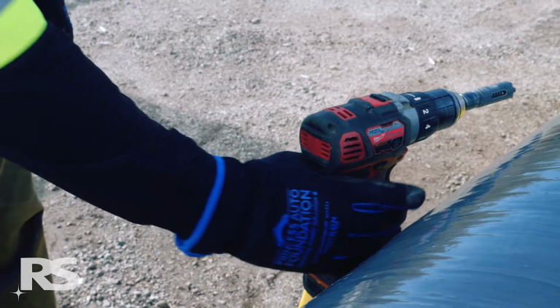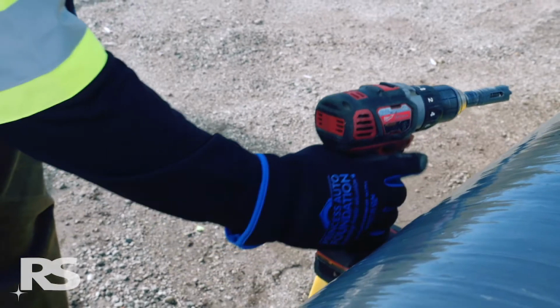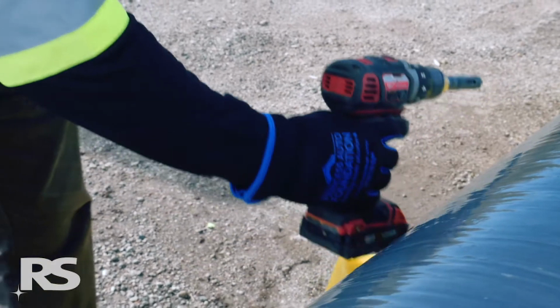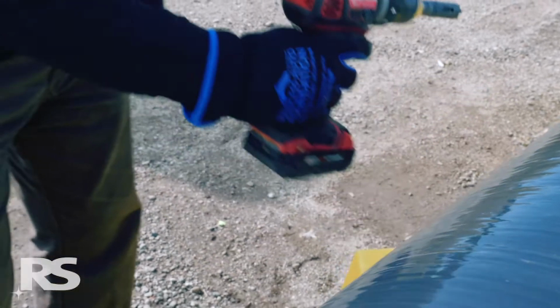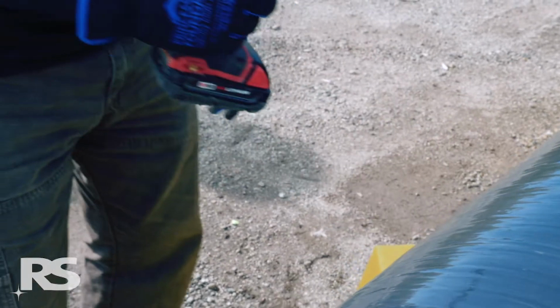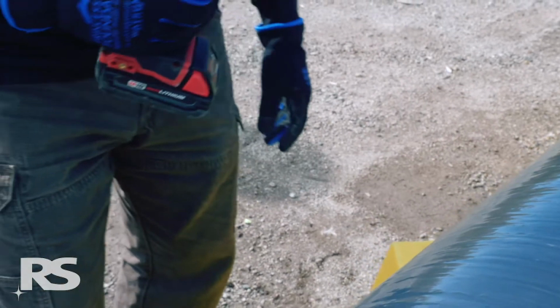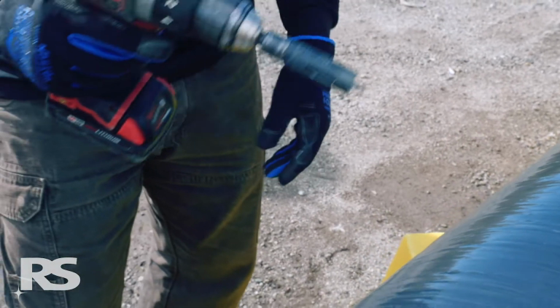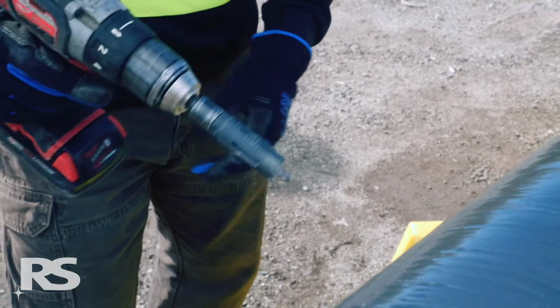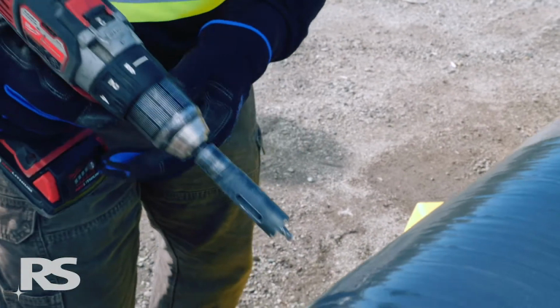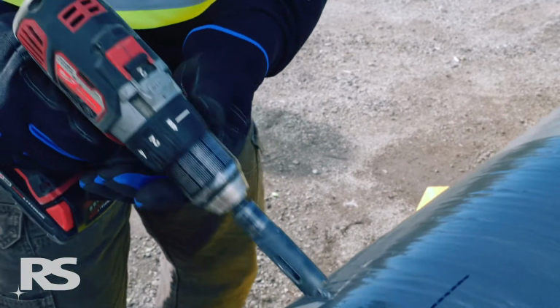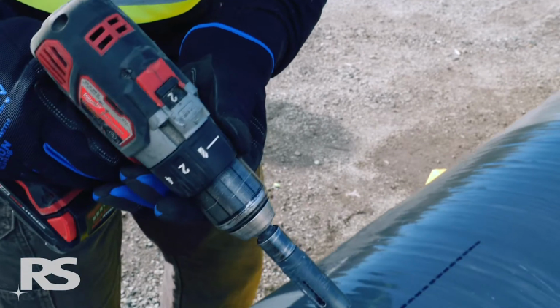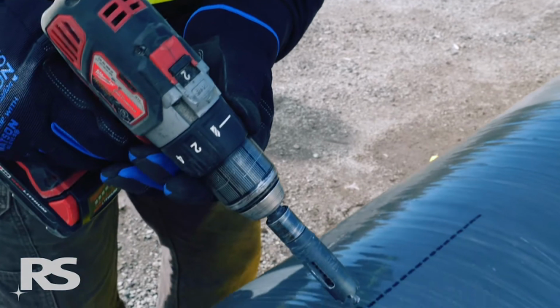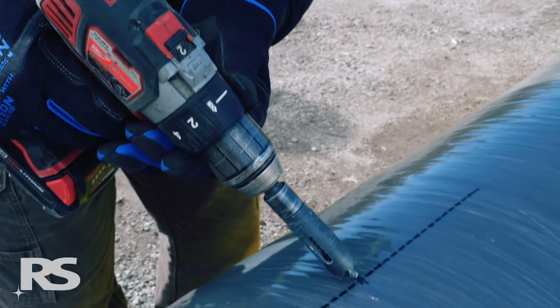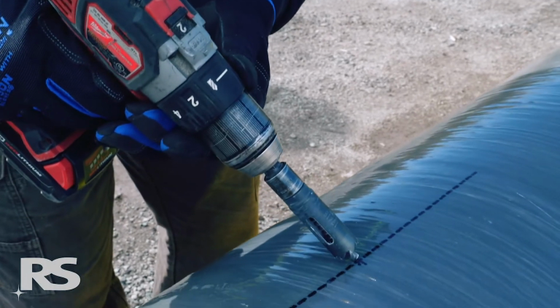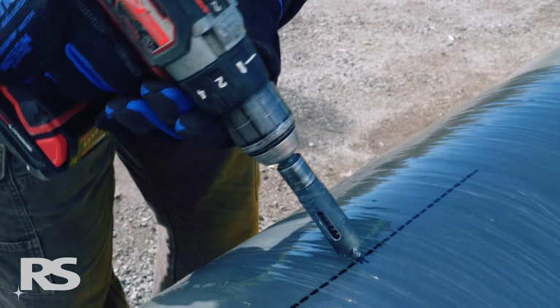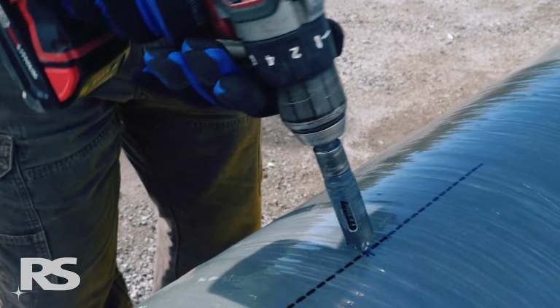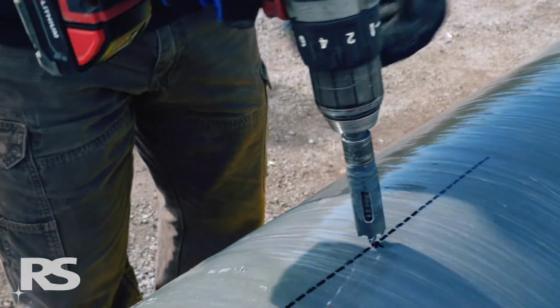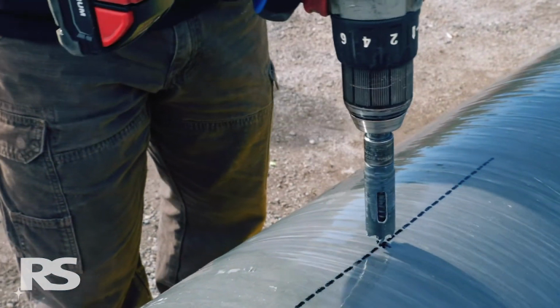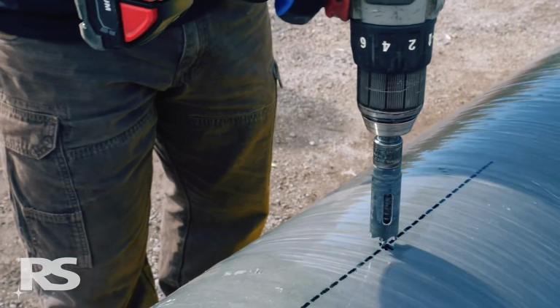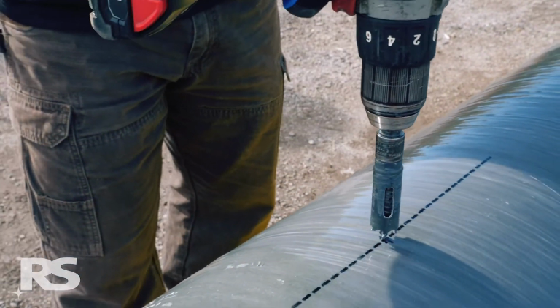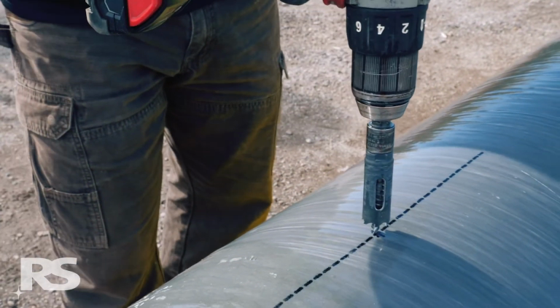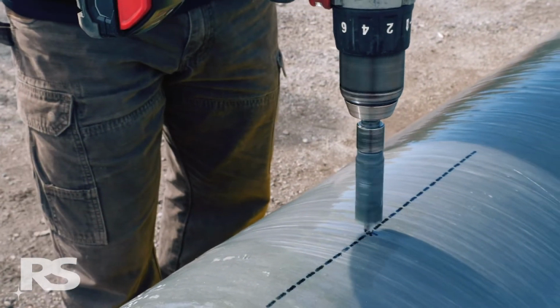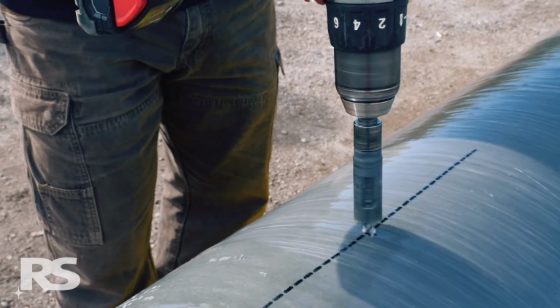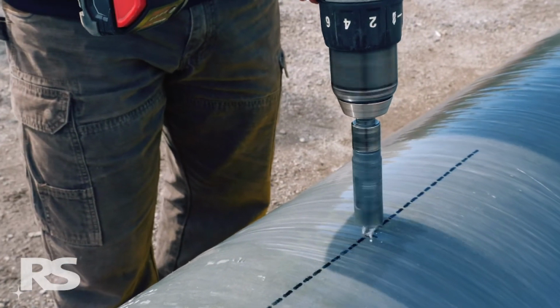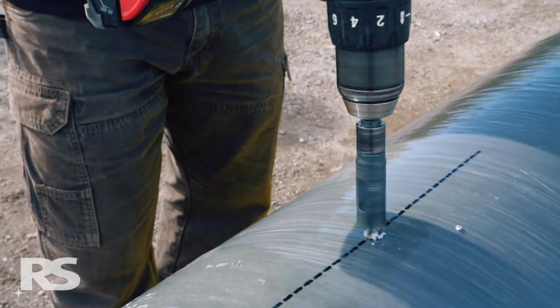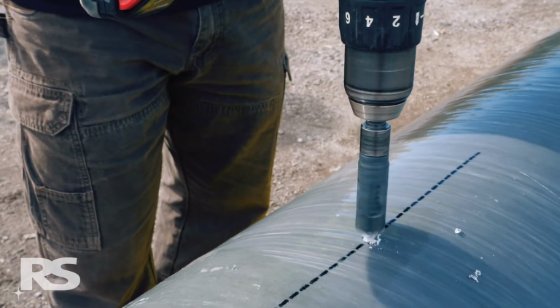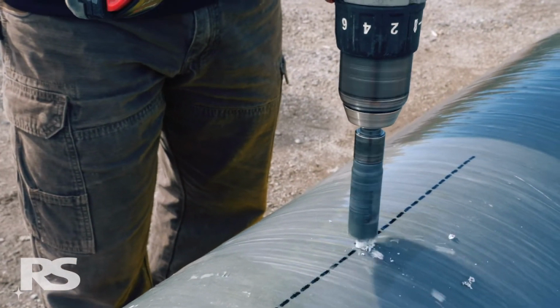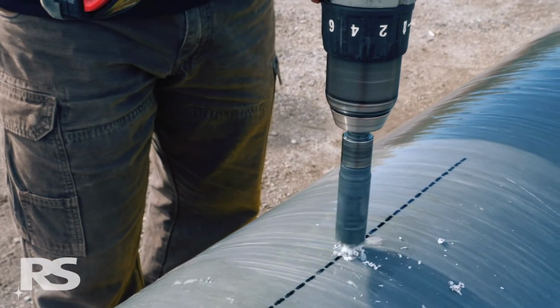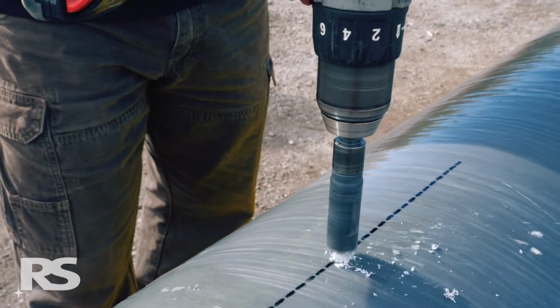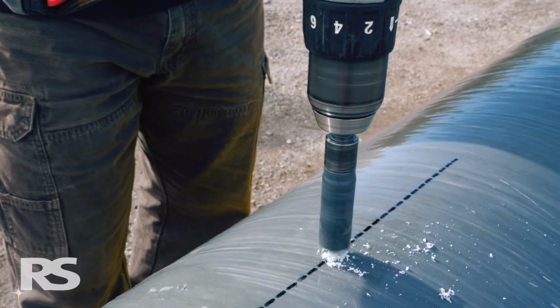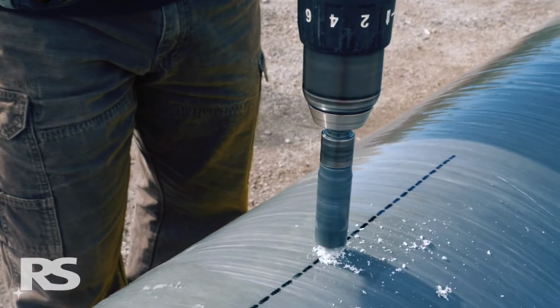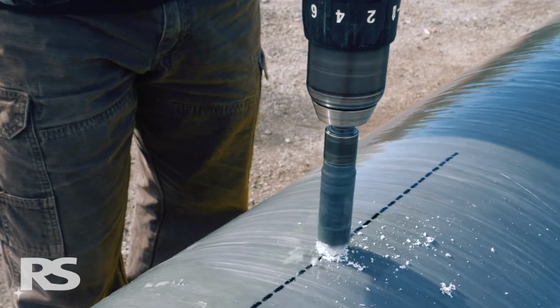If using a drill with a hammer setting, turn the hammer feature off. This will result in a sharper, cleaner hole finish in the pole wall.